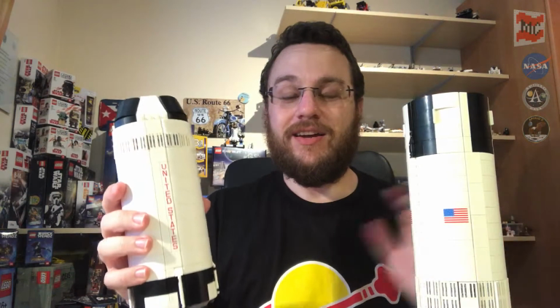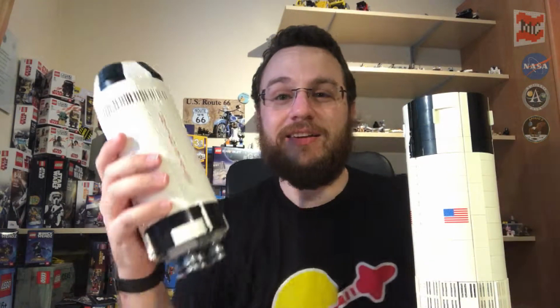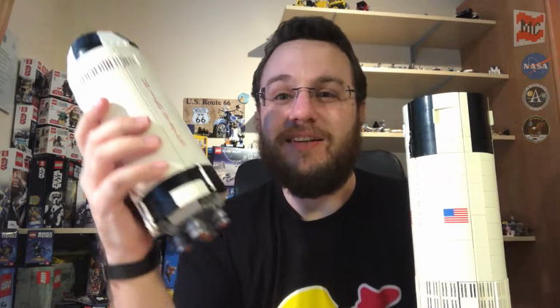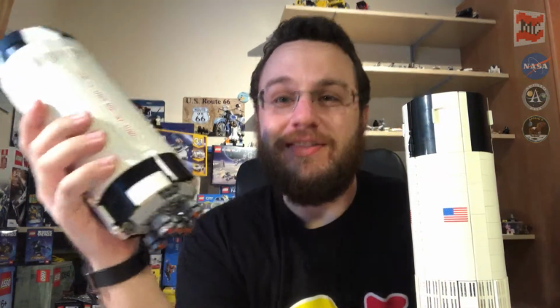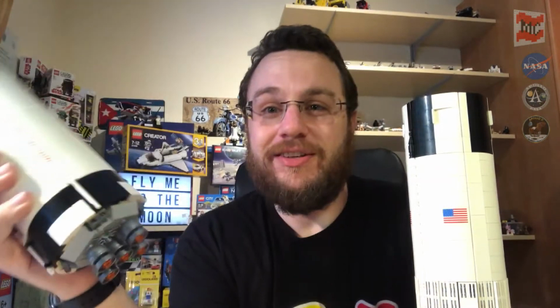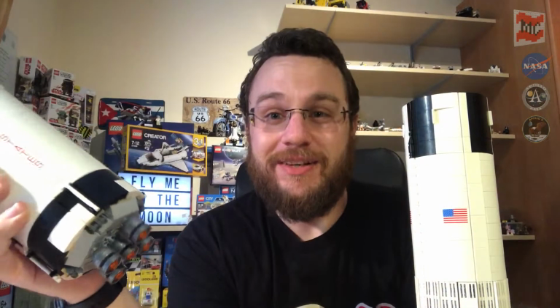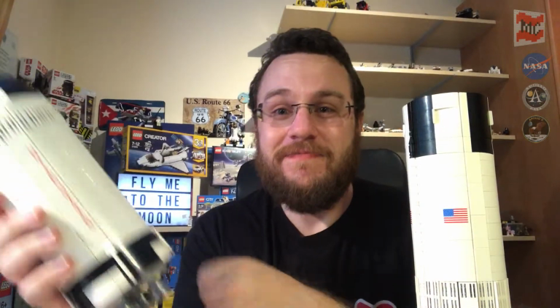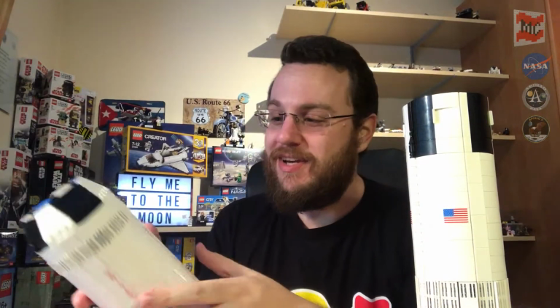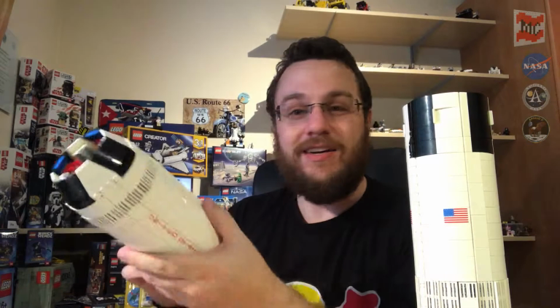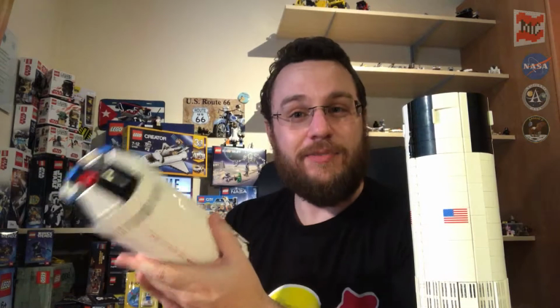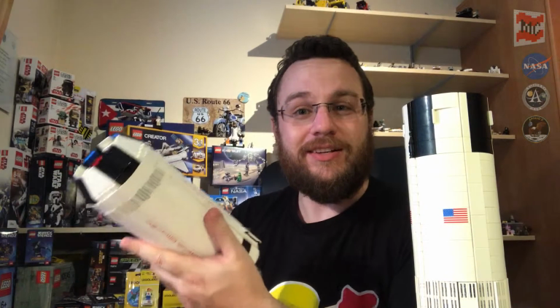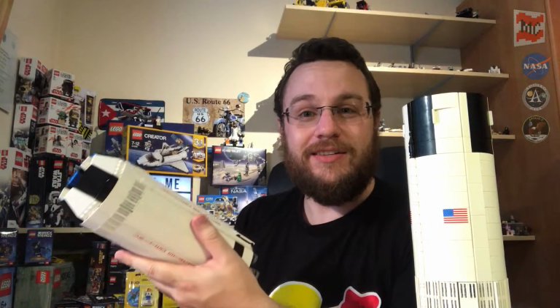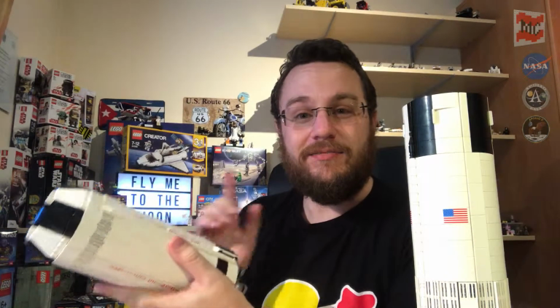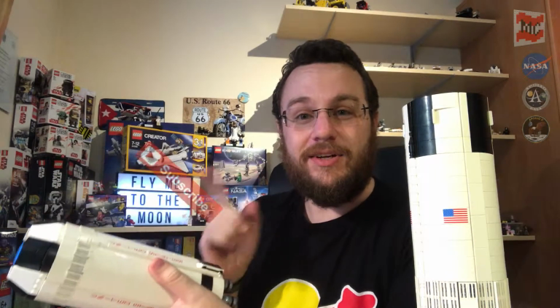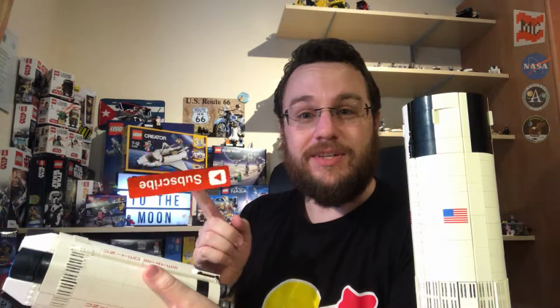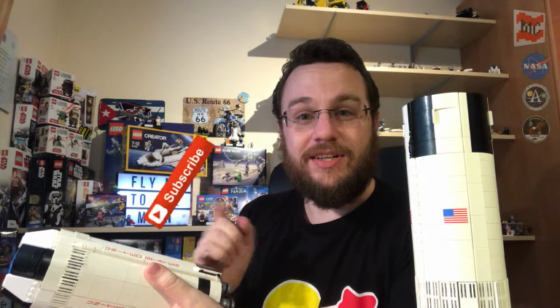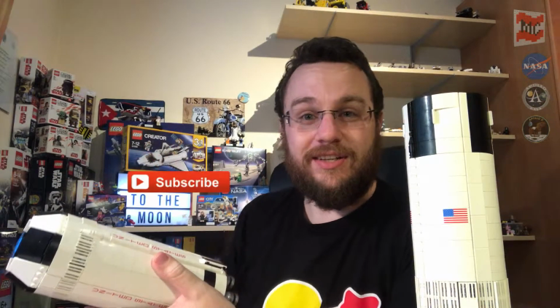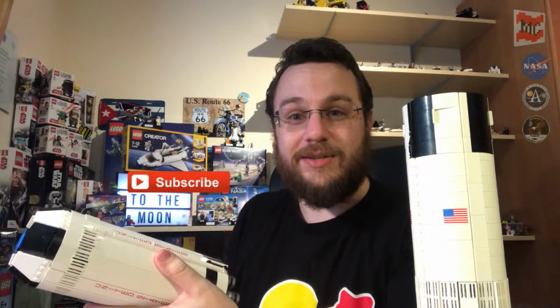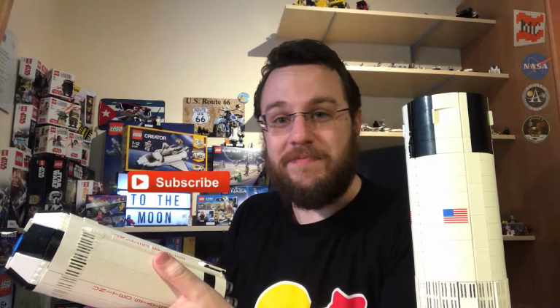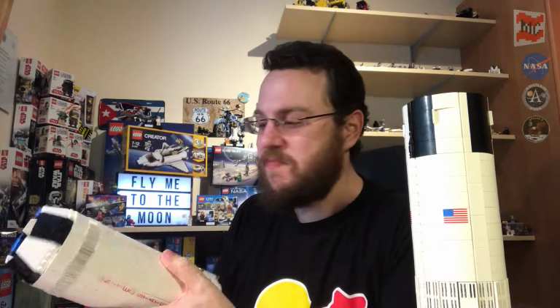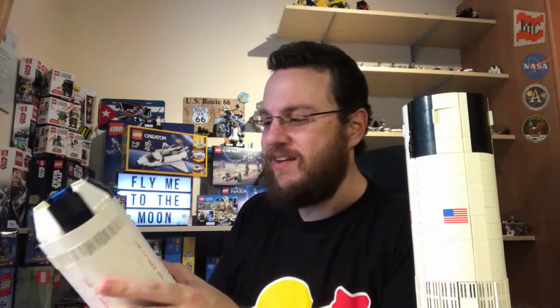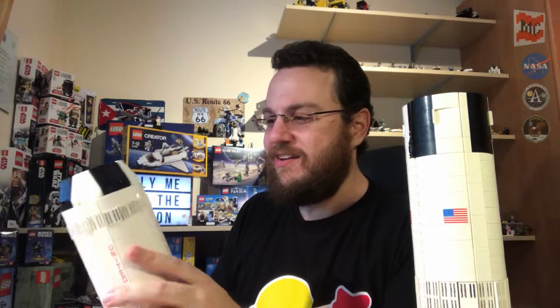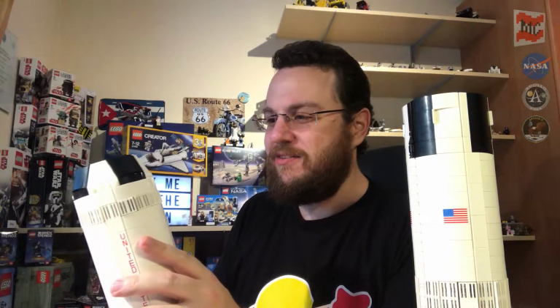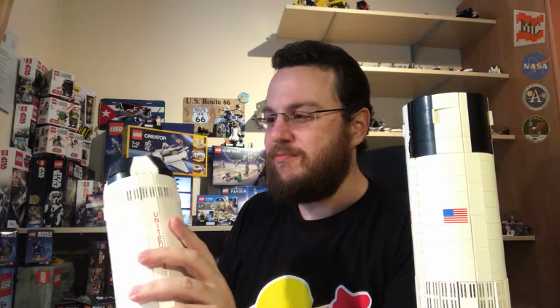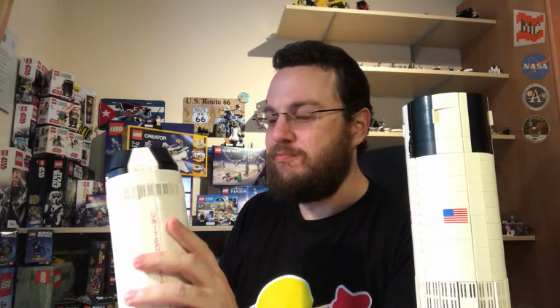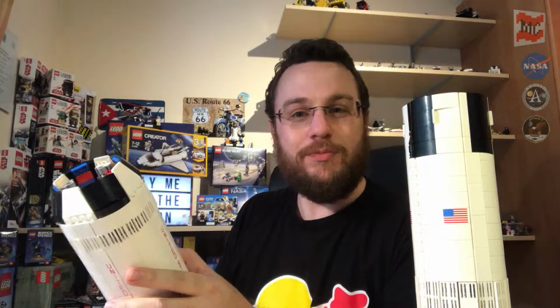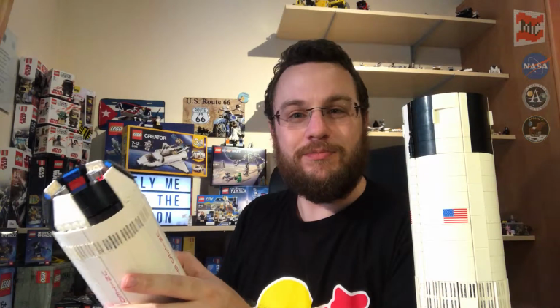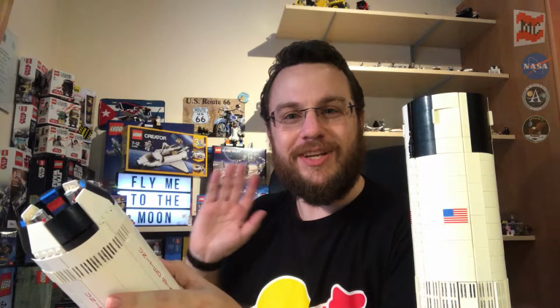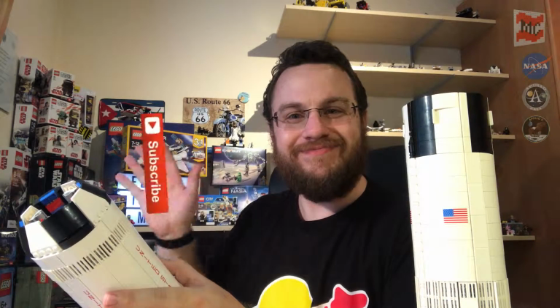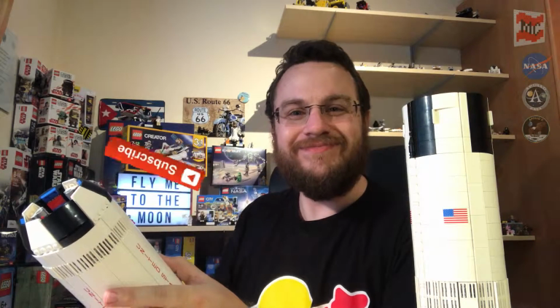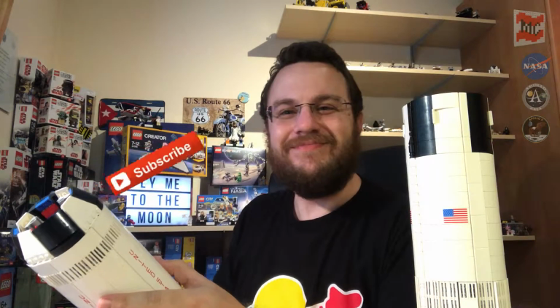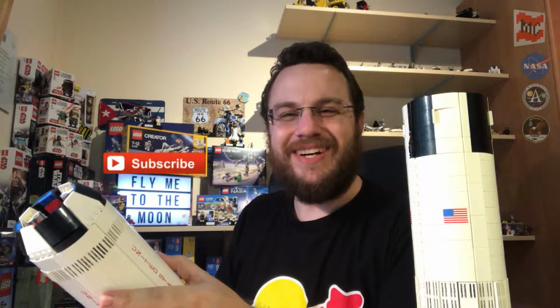And that's it for this video. Hope you liked it. Hope to see you in the next one. See you then, bye bye.